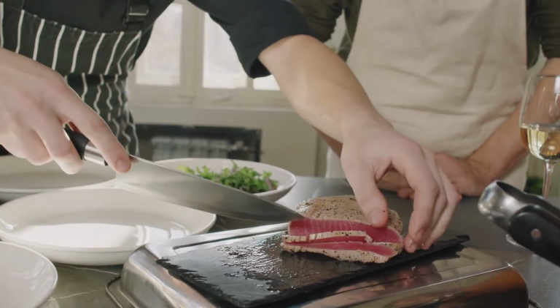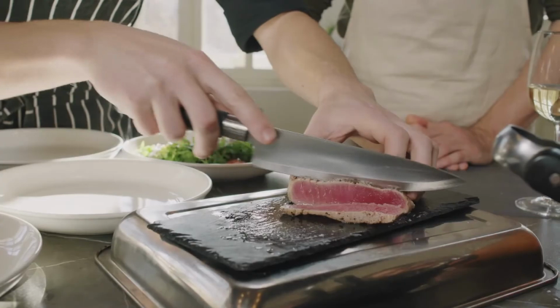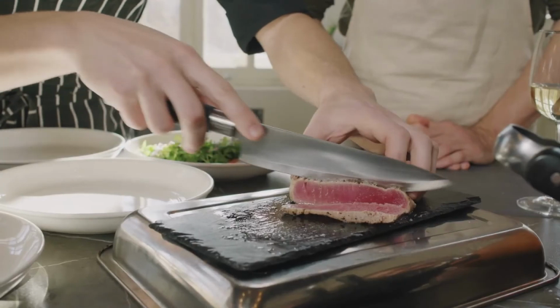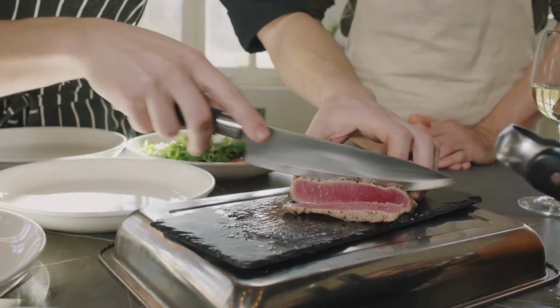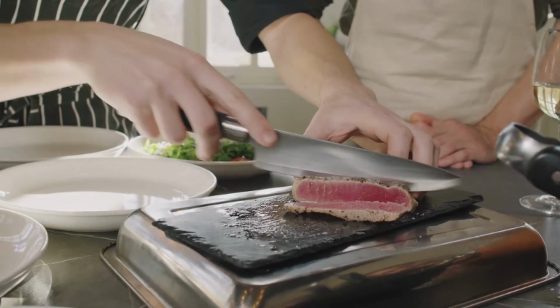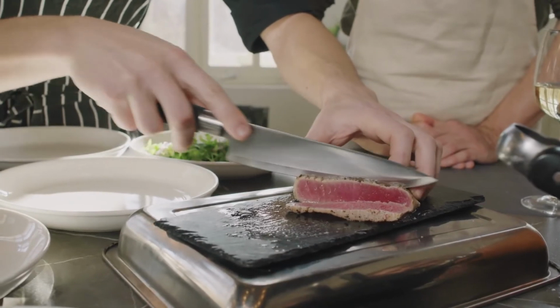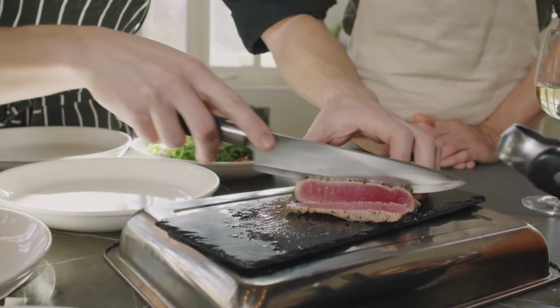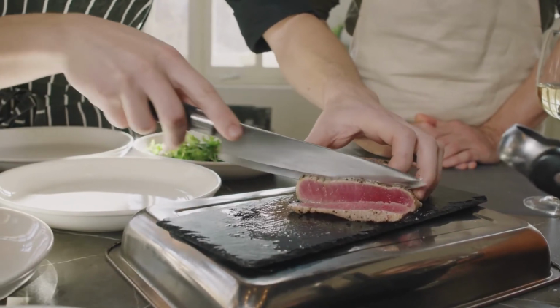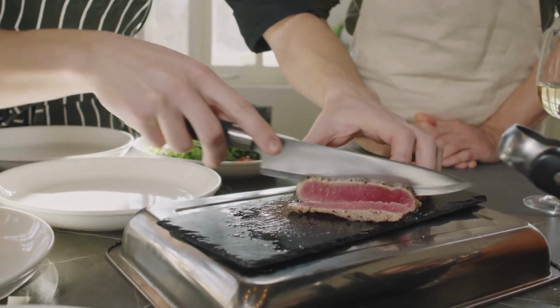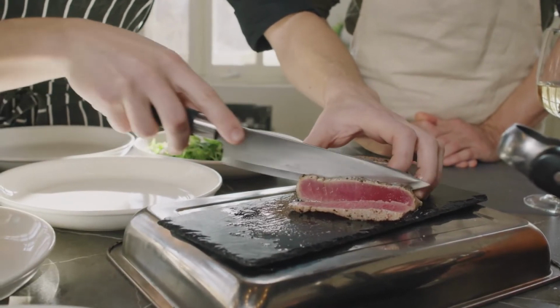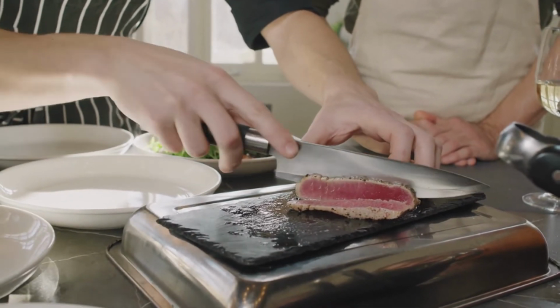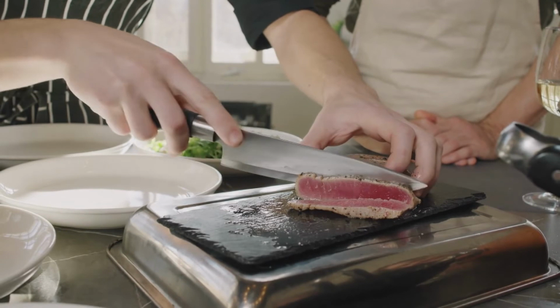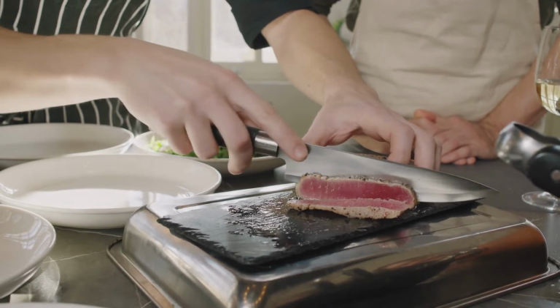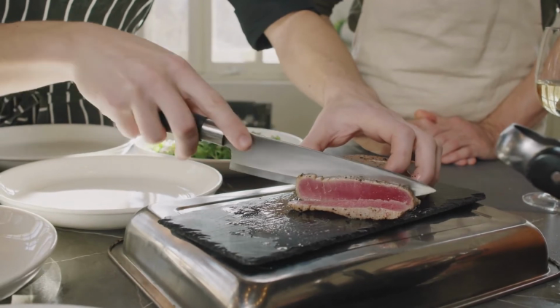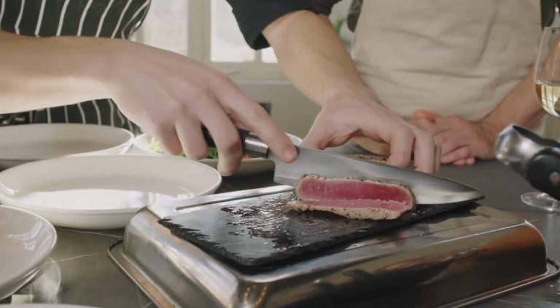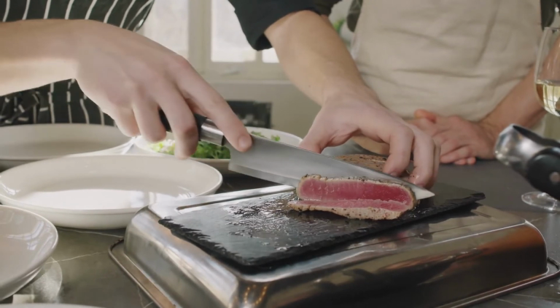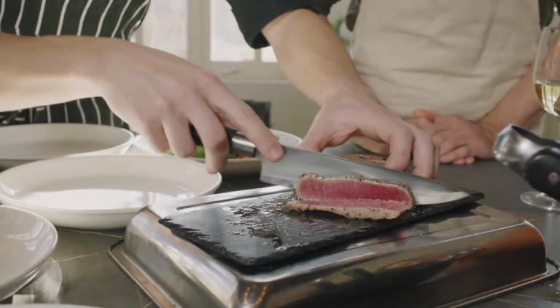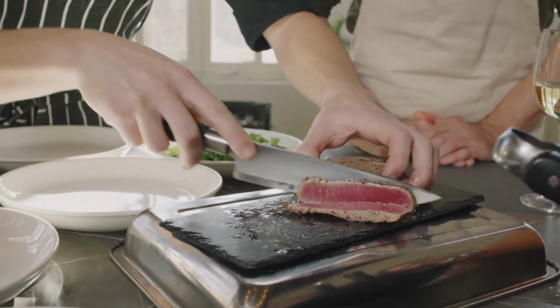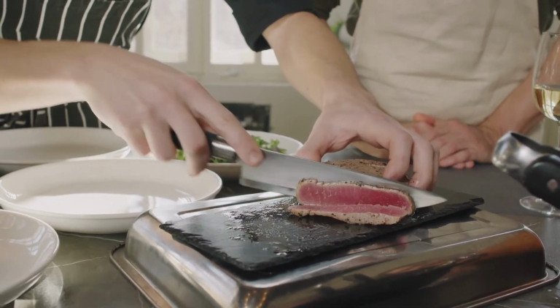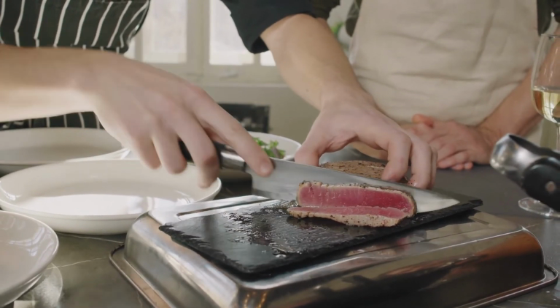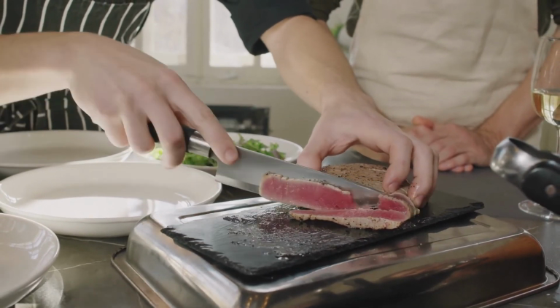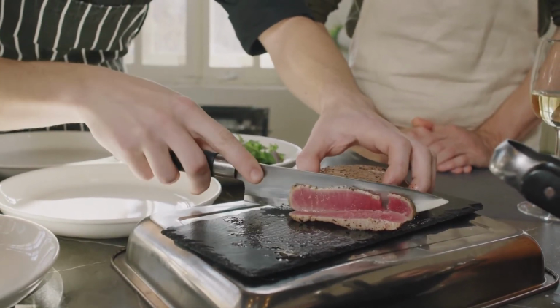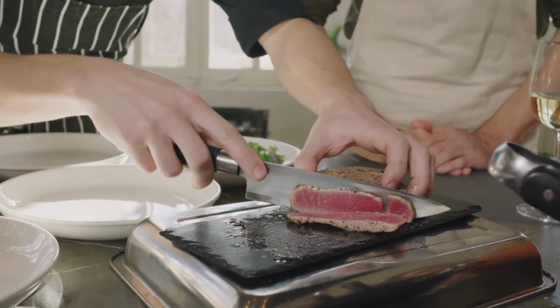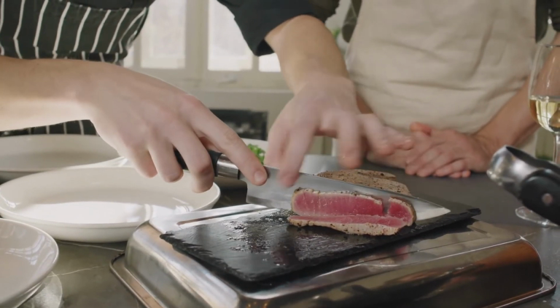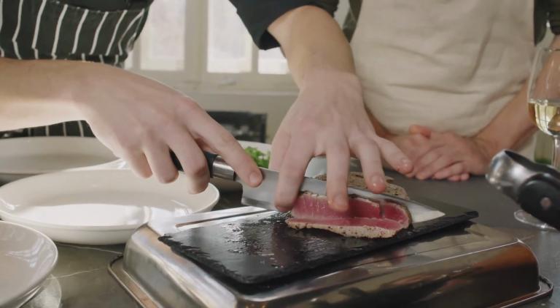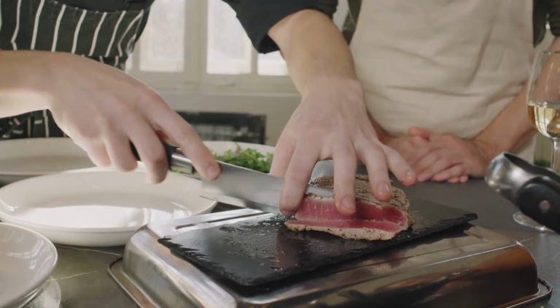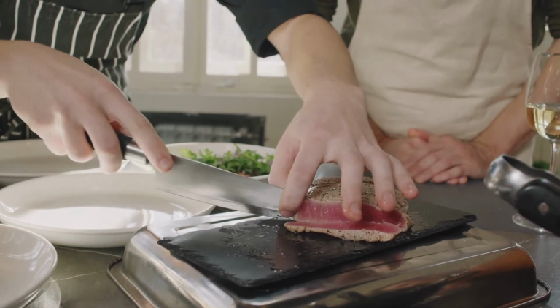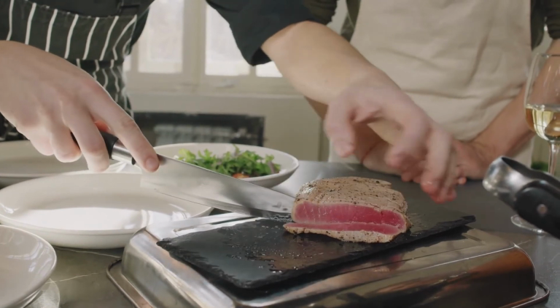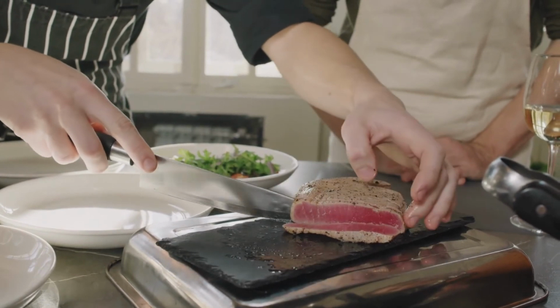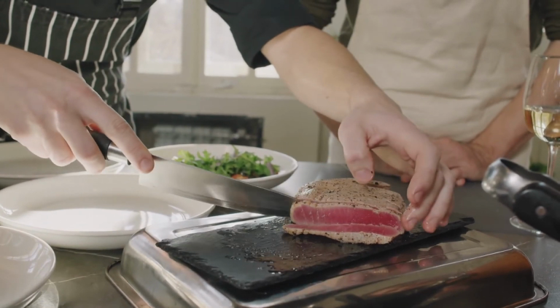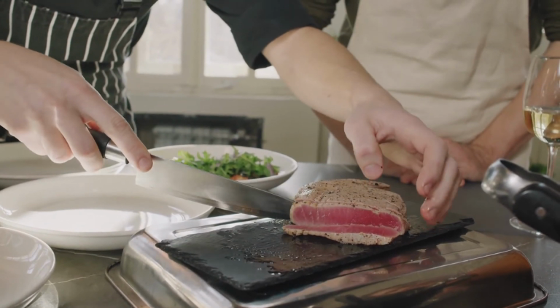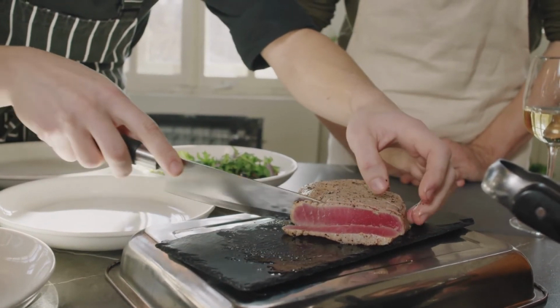Add the tuna and cook it for 4 to 6 minutes total, flipping it once, until it is pink in the middle but opaque on both sides. Serve steaks right after placing them on plates.